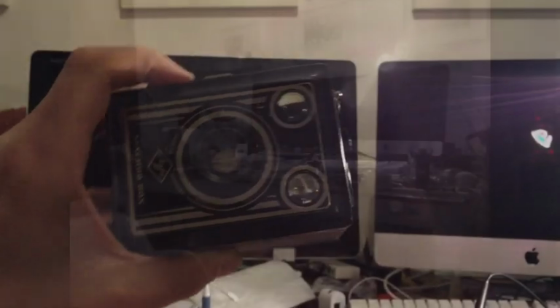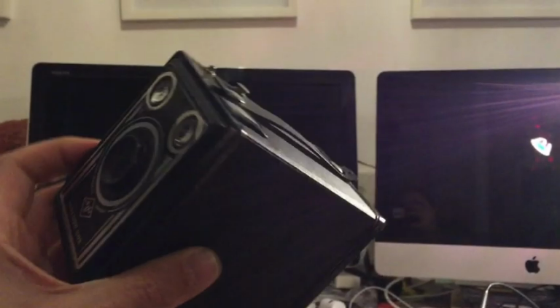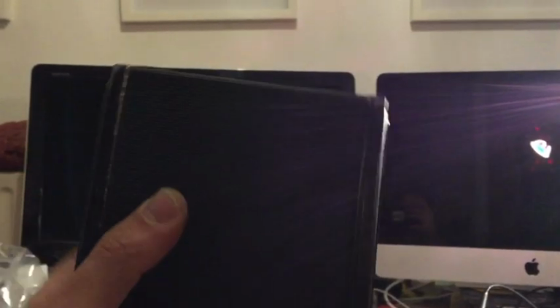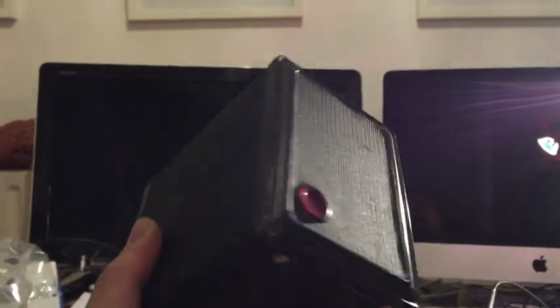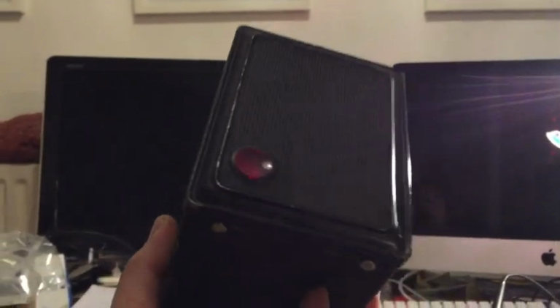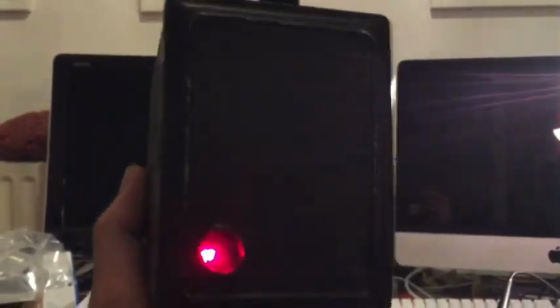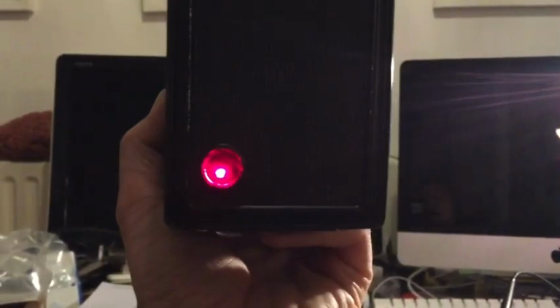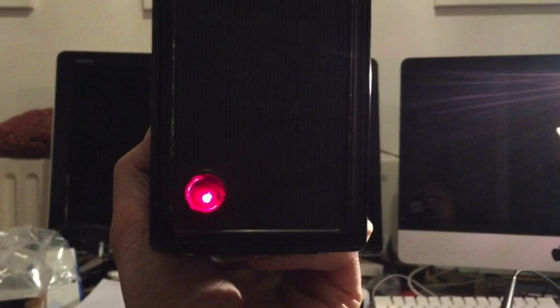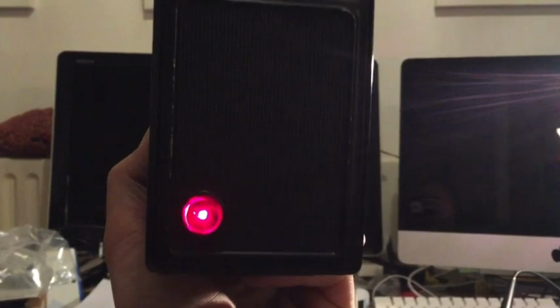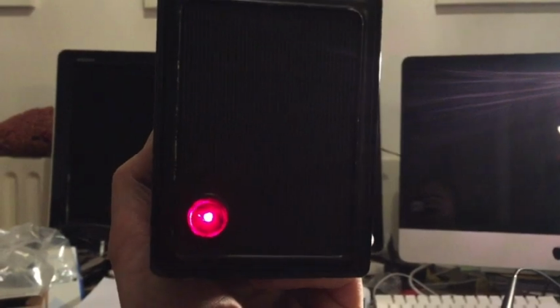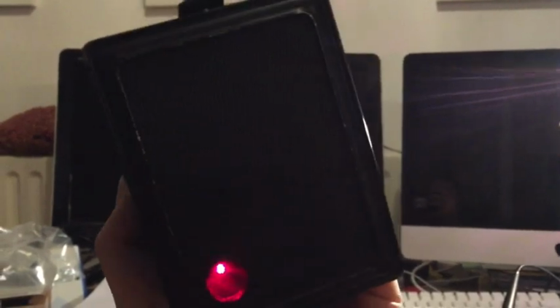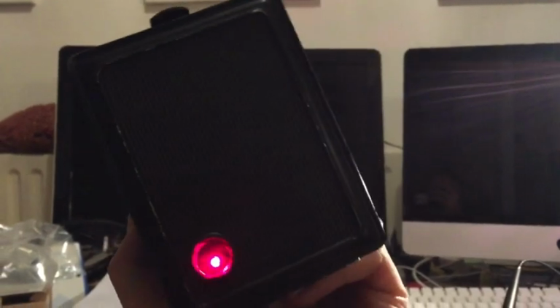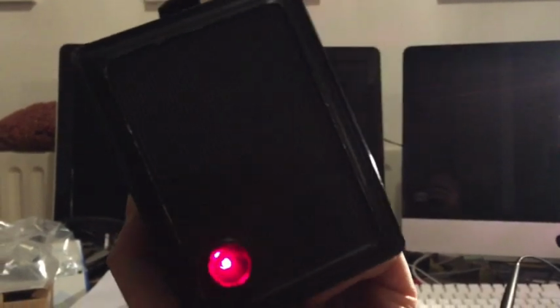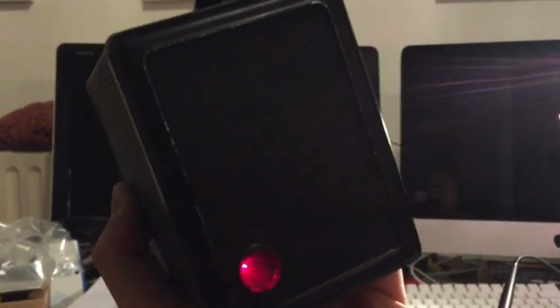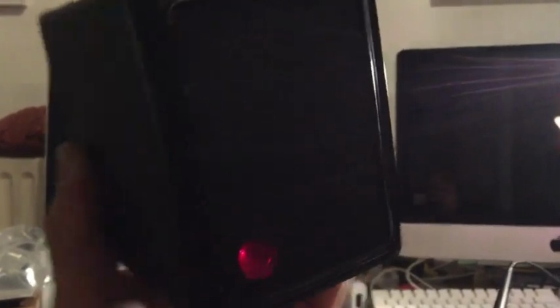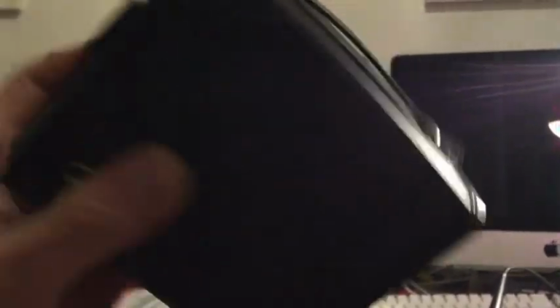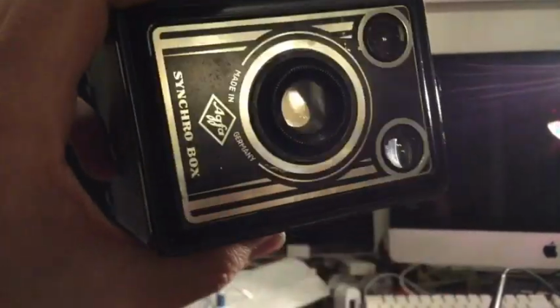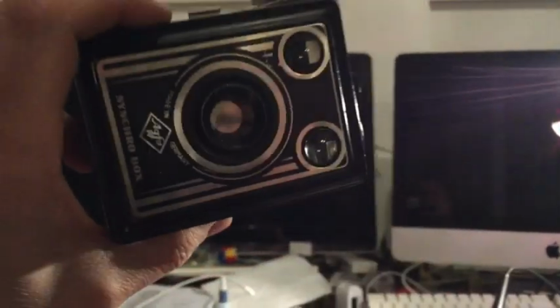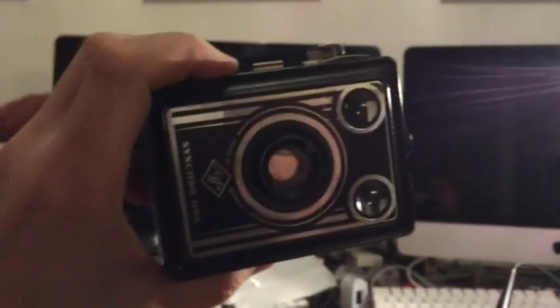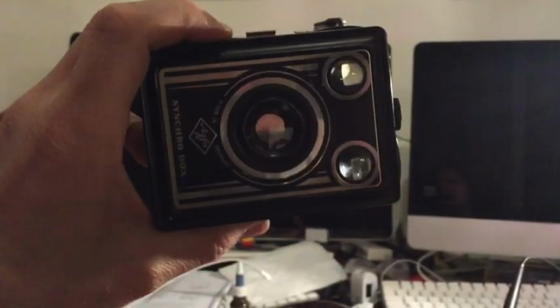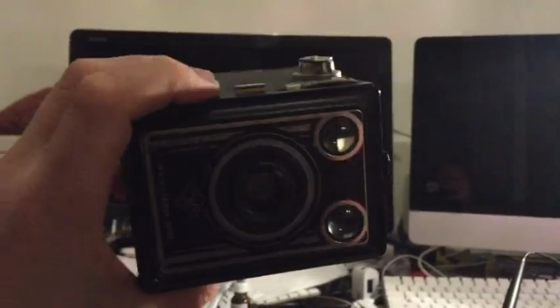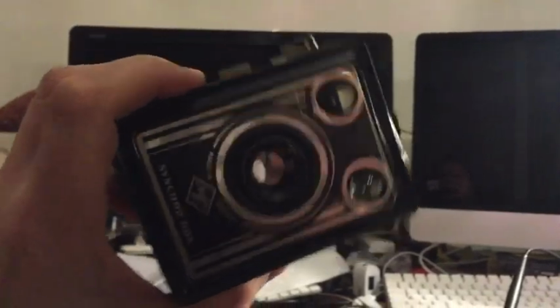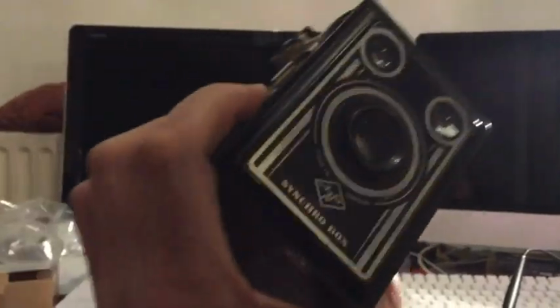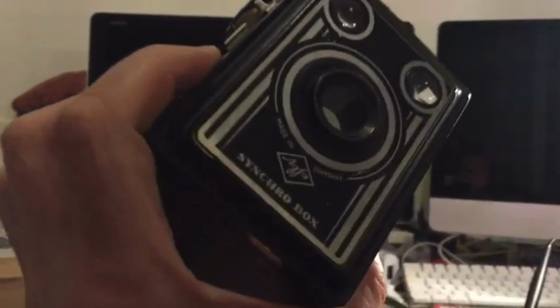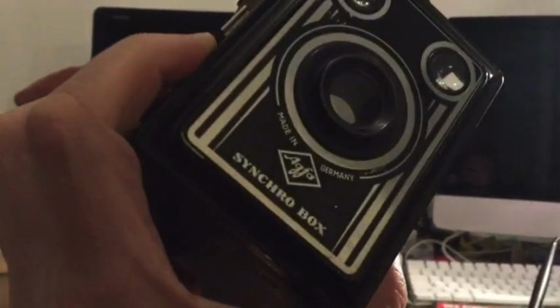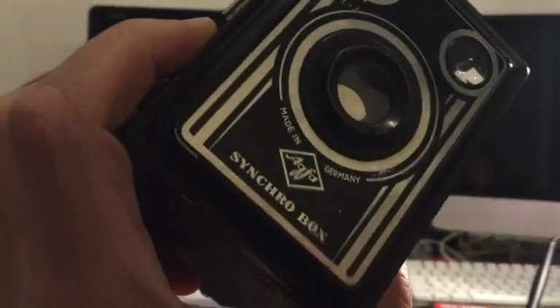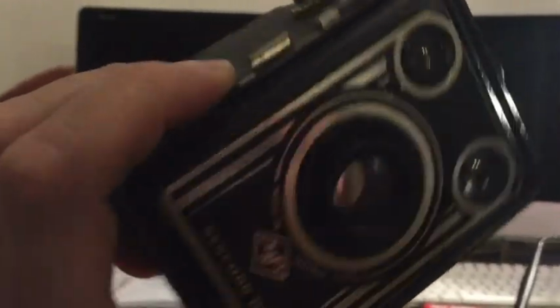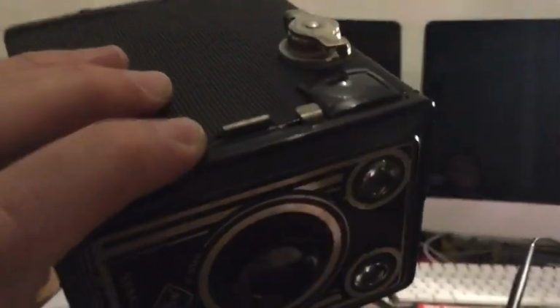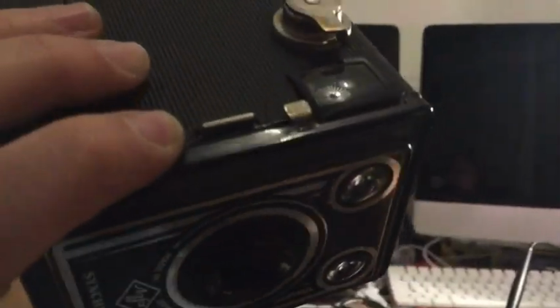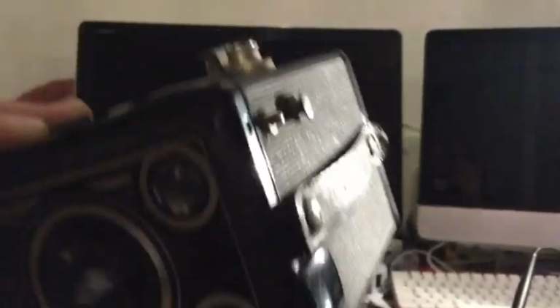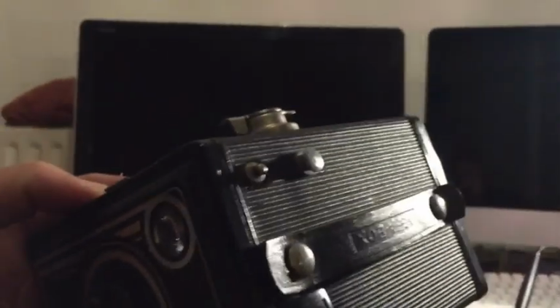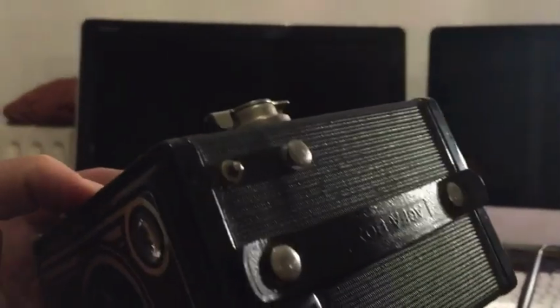You can tell the camera is fully booted by the light behind the frame counter window. The model is called a Synchro Box because it has a connector that can trigger a flashbulb when you take a picture.